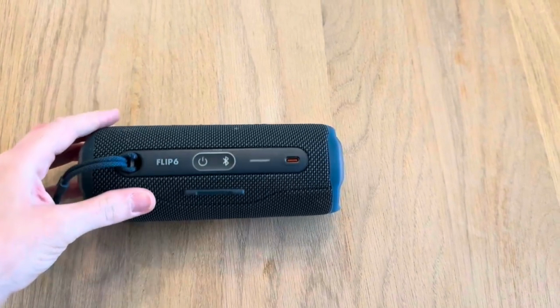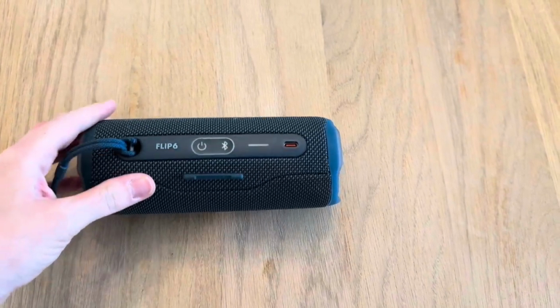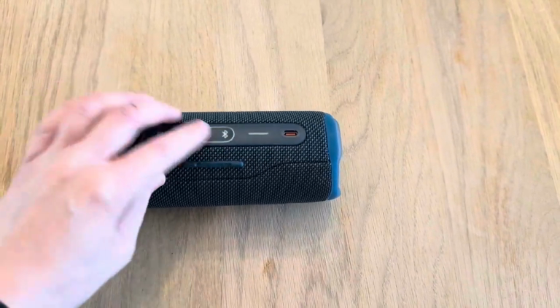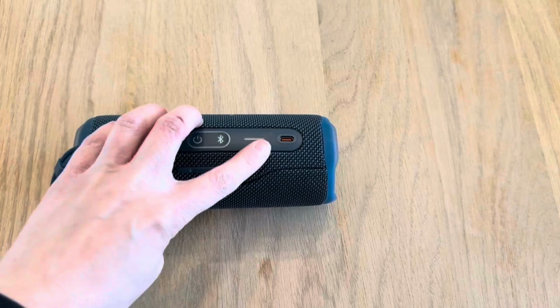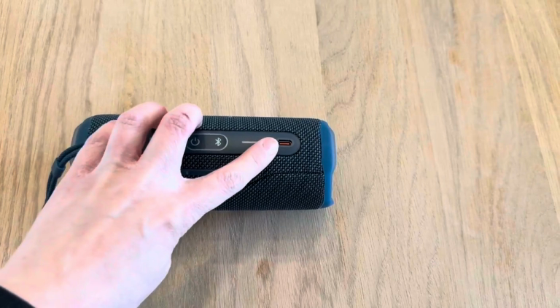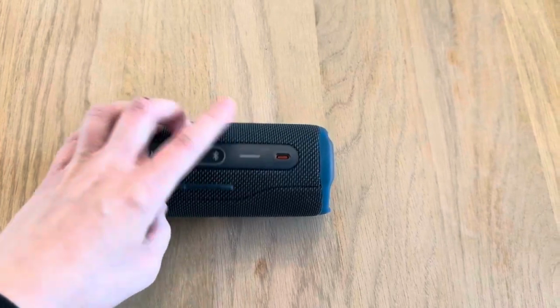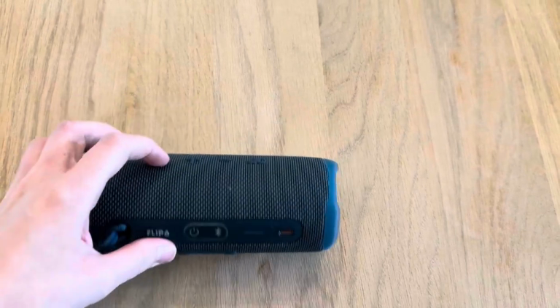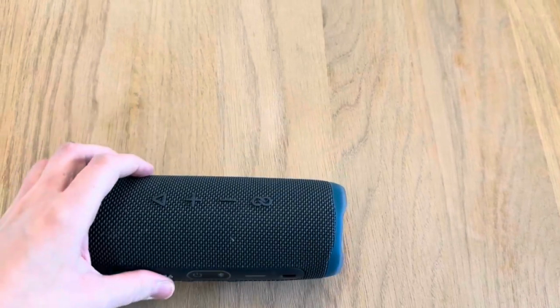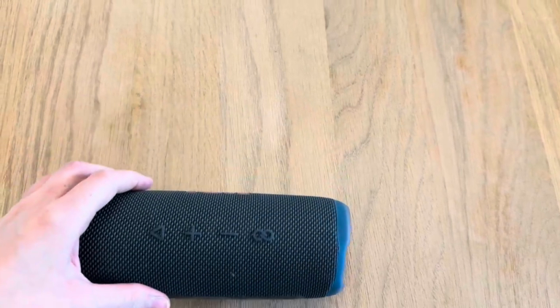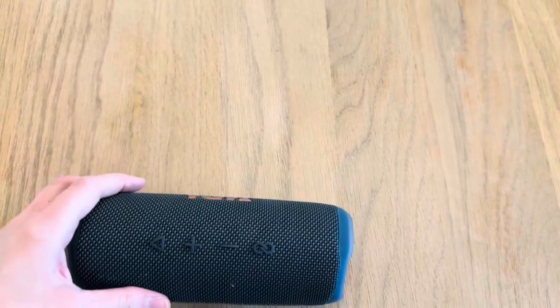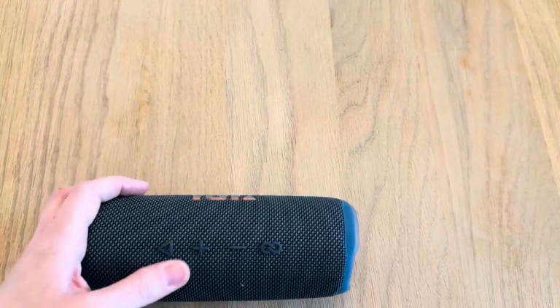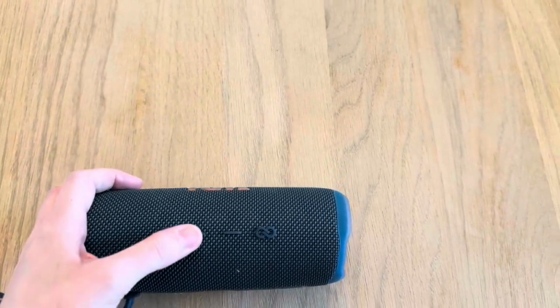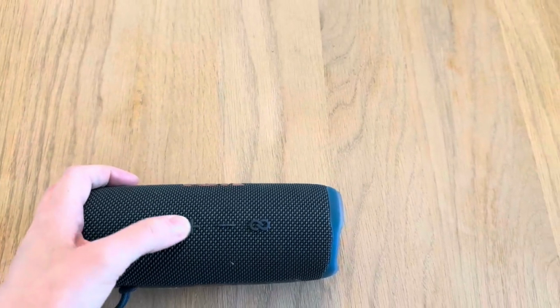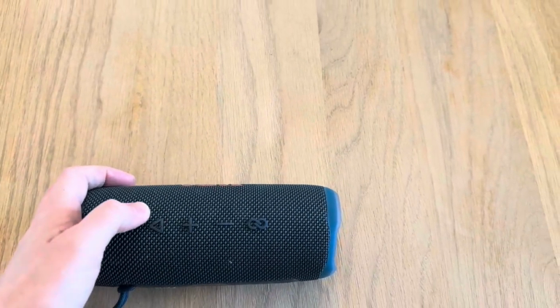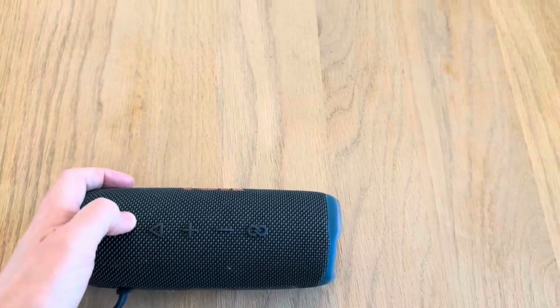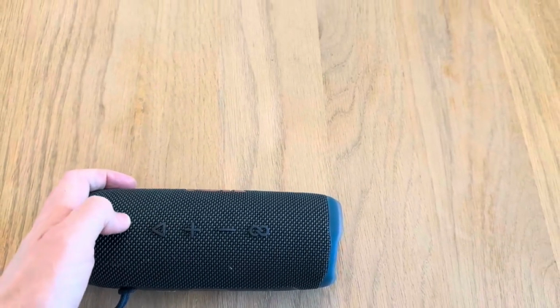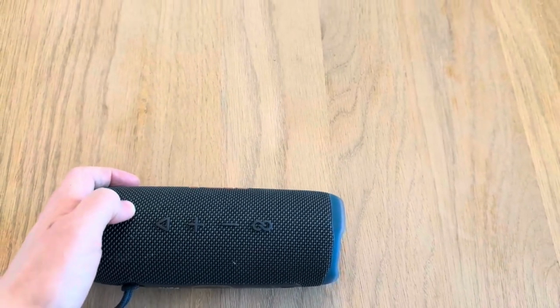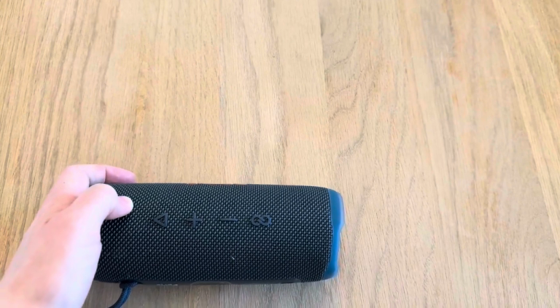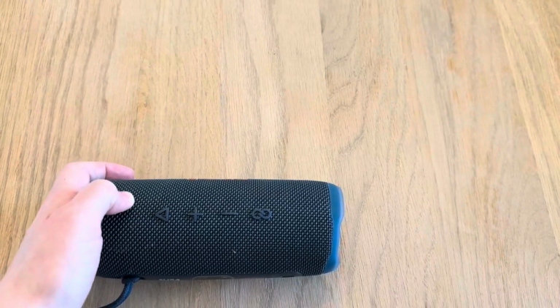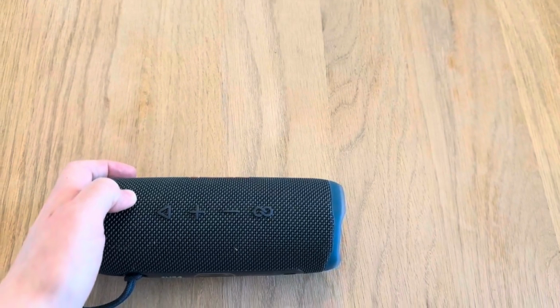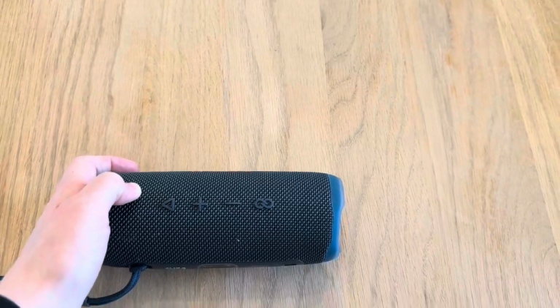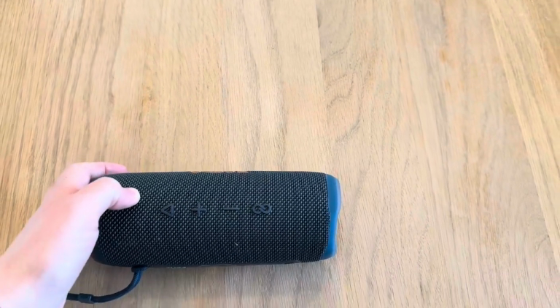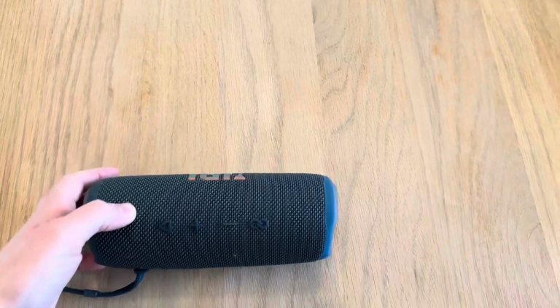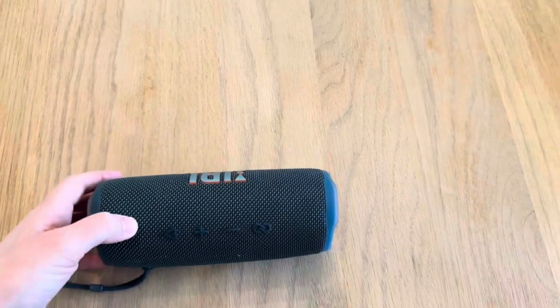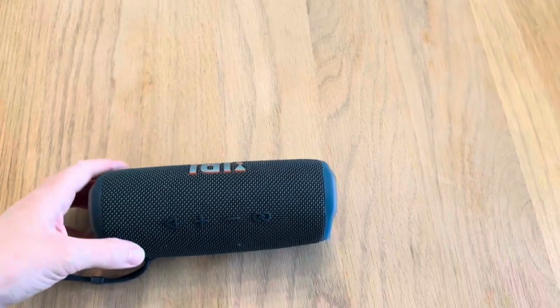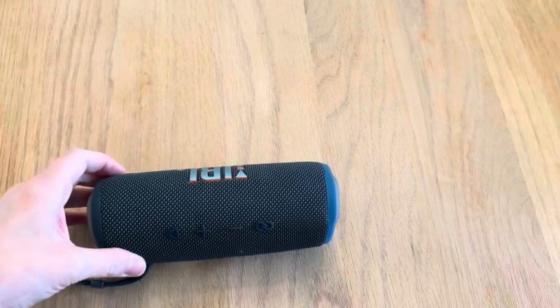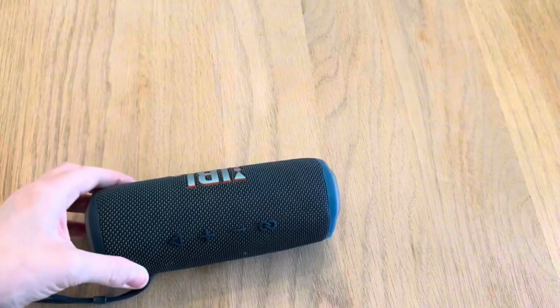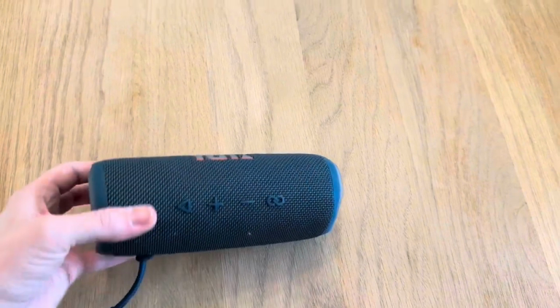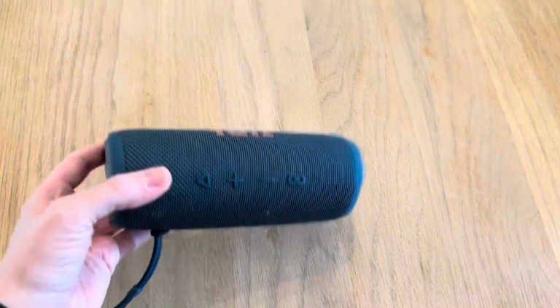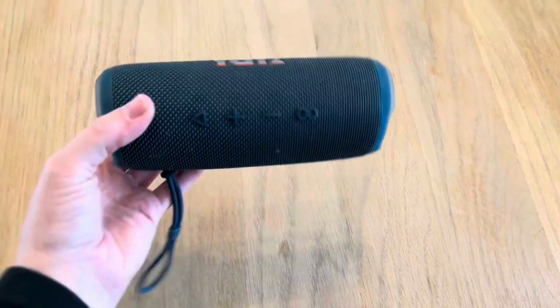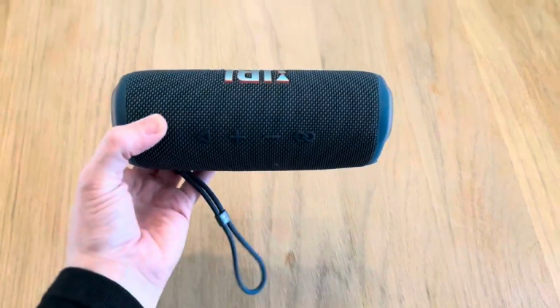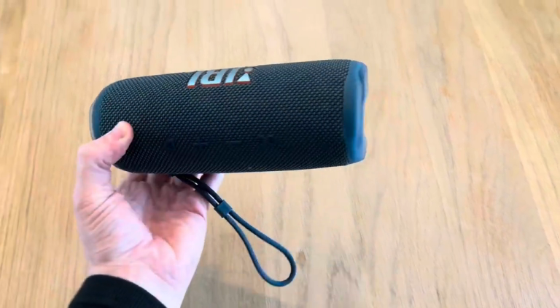As you can see here as well, you have the play and volume buttons — again, everything's super accessible. I really love how durable this speaker is; we can bring it to the beach, to the pool, on a hike, anything like that.